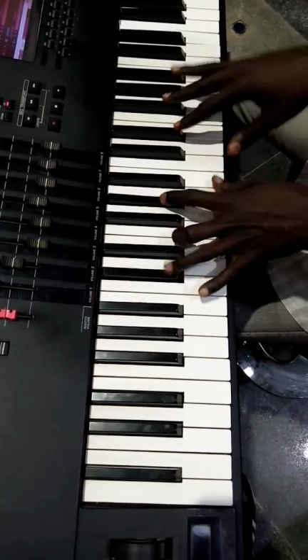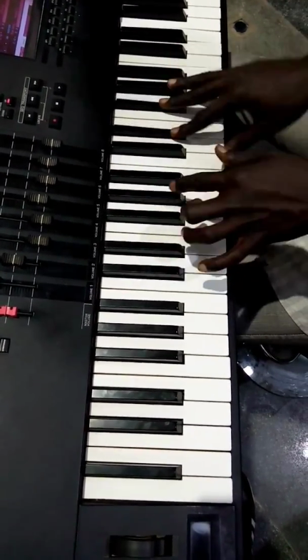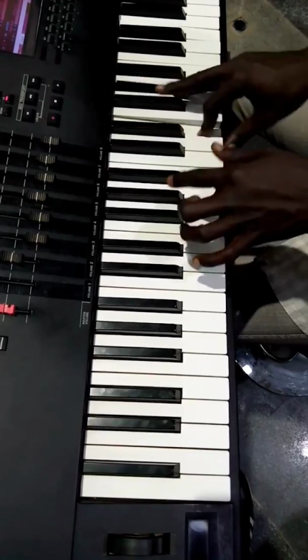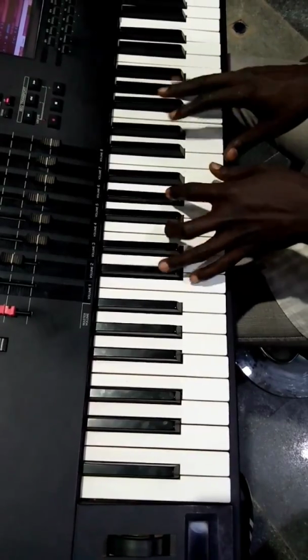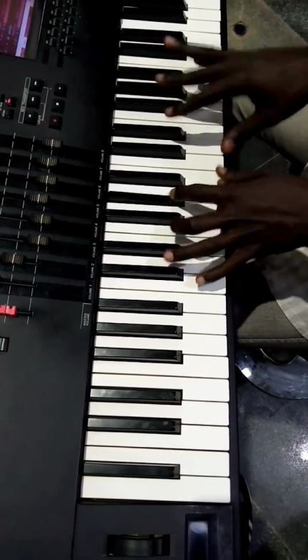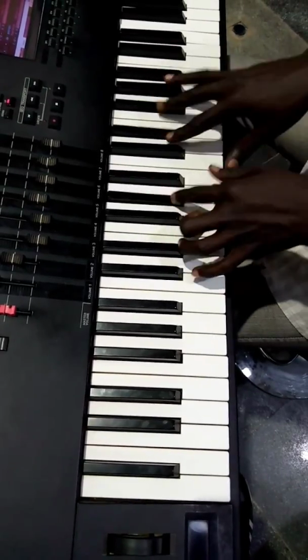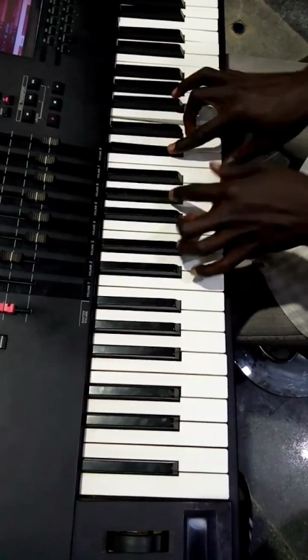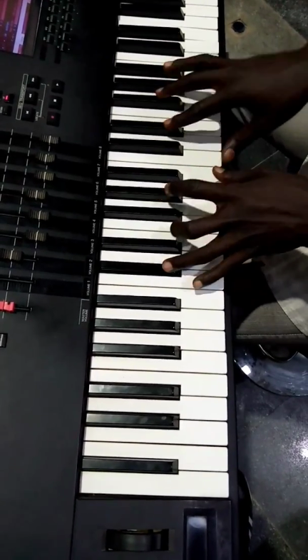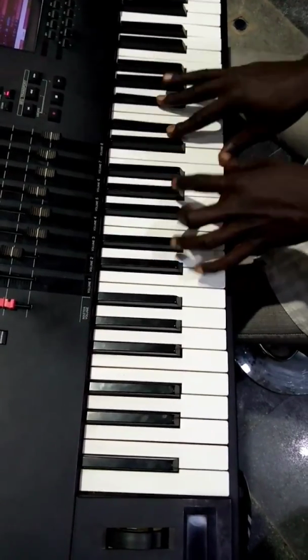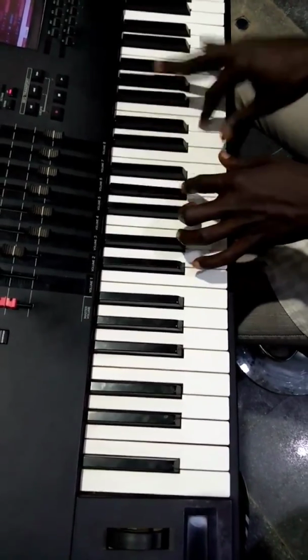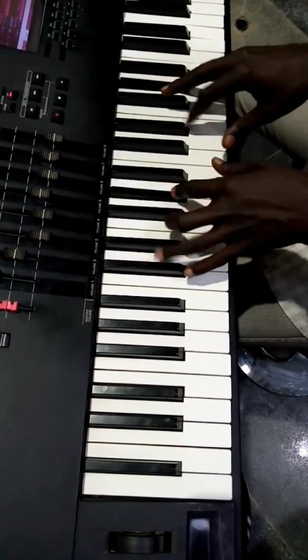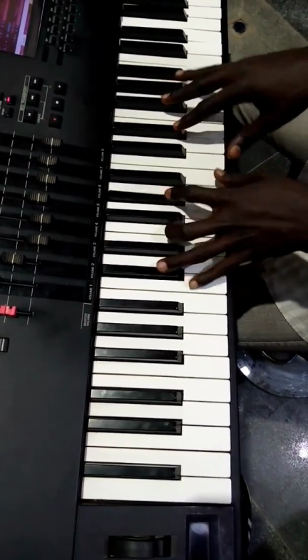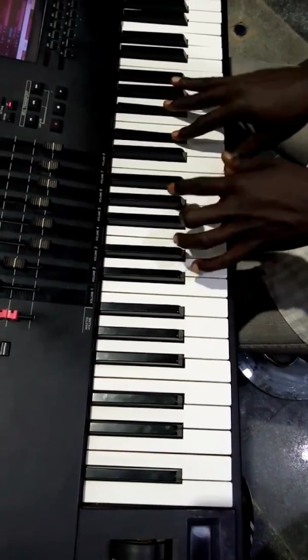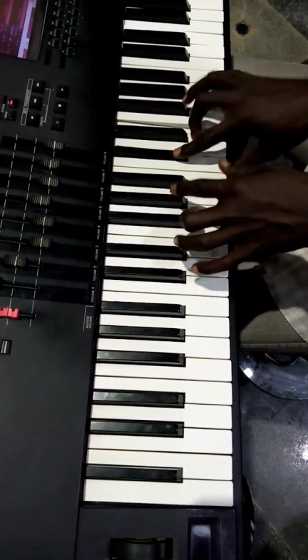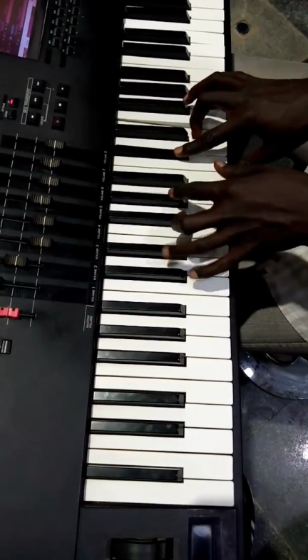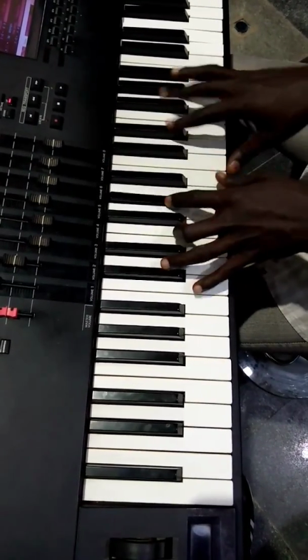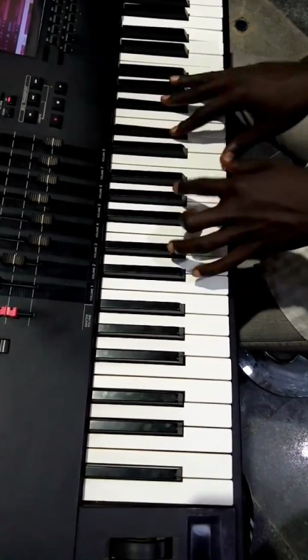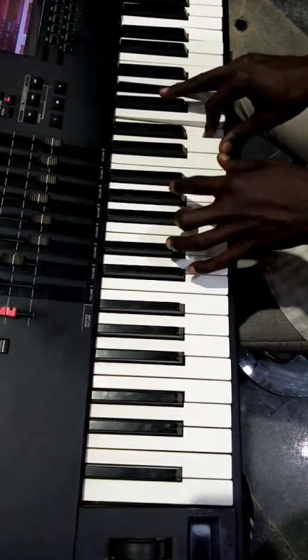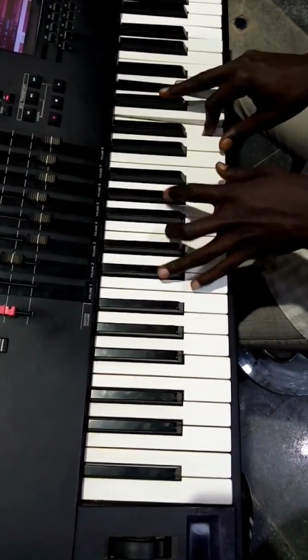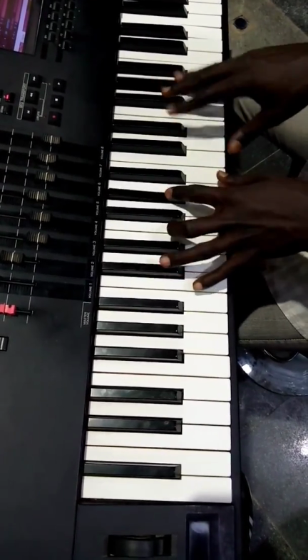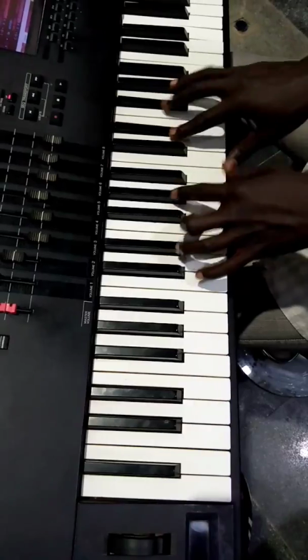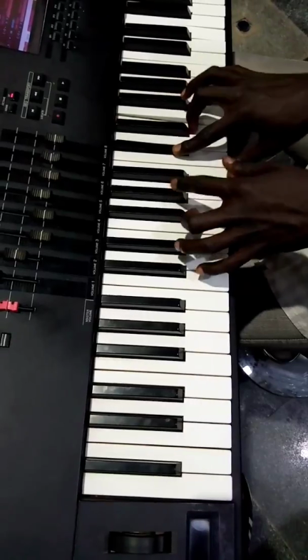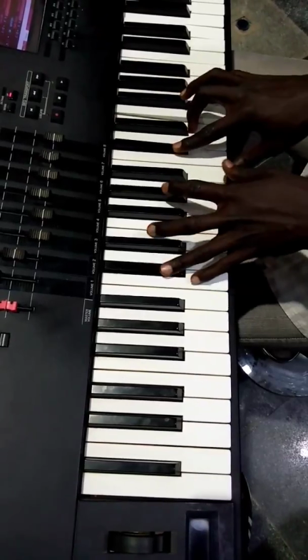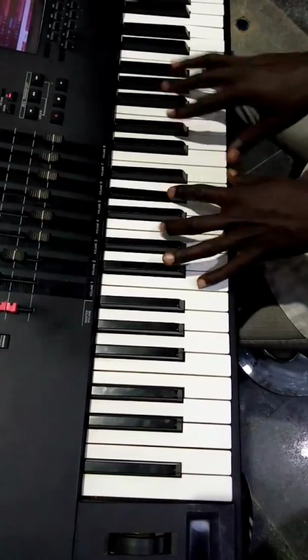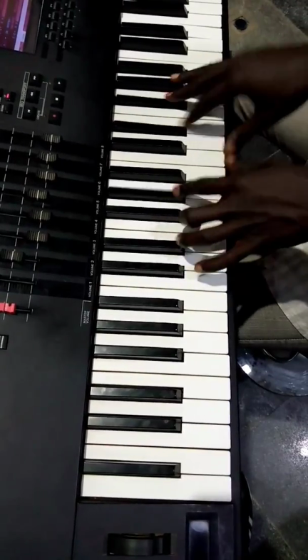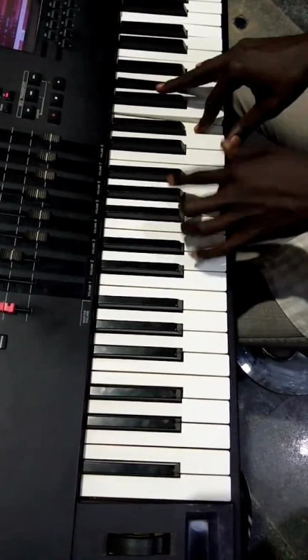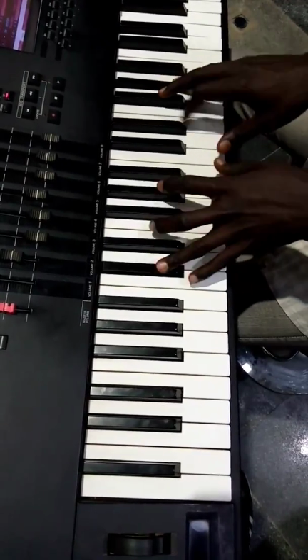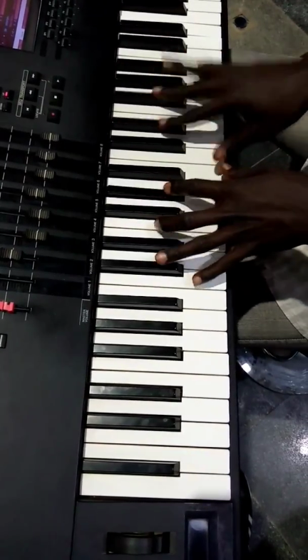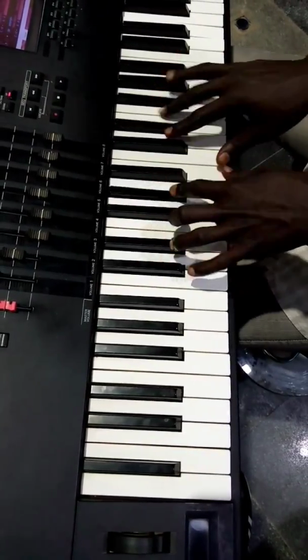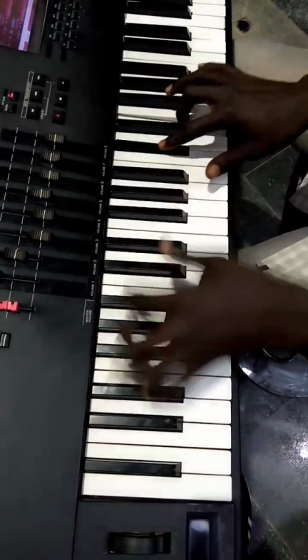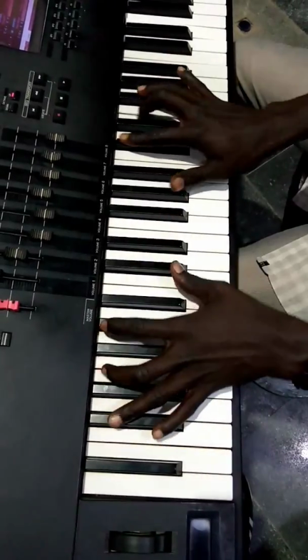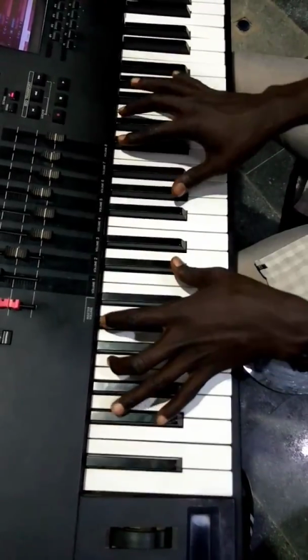So it goes like that four times — it's two, three, then this four. And there's a movement here now.